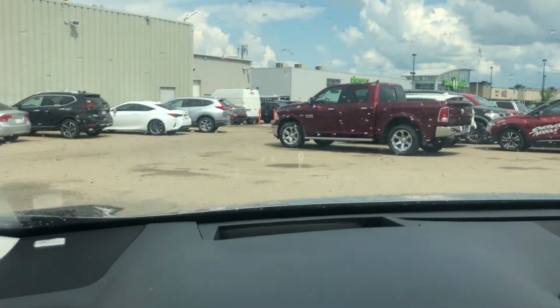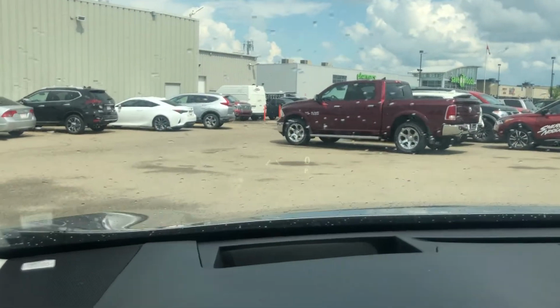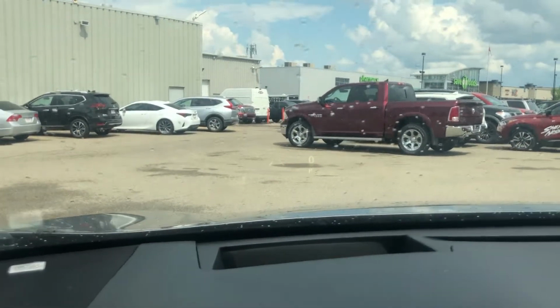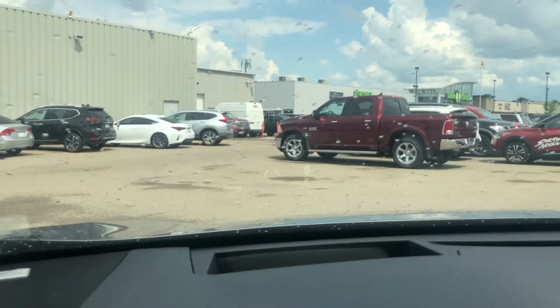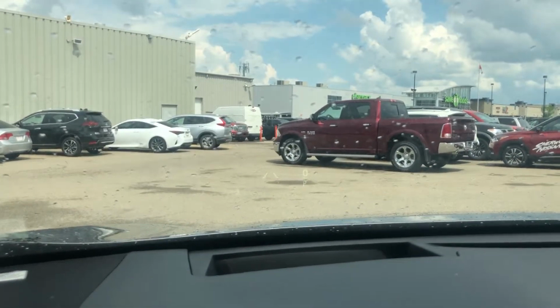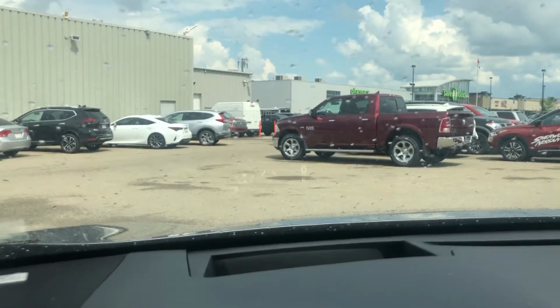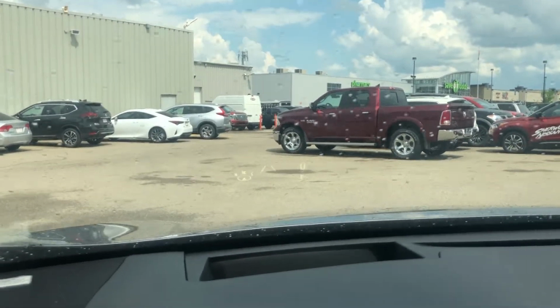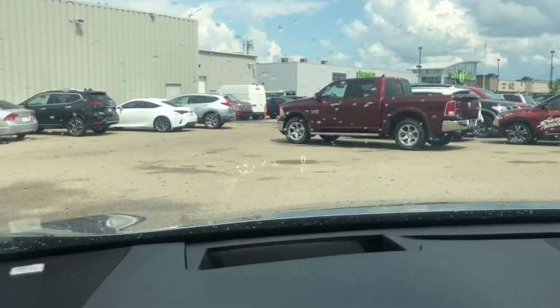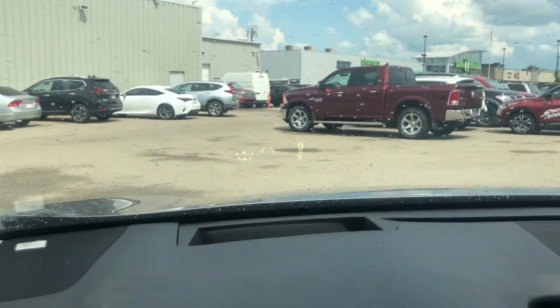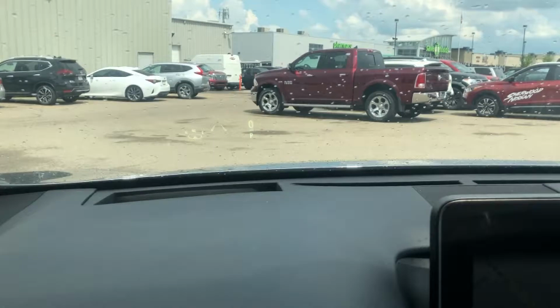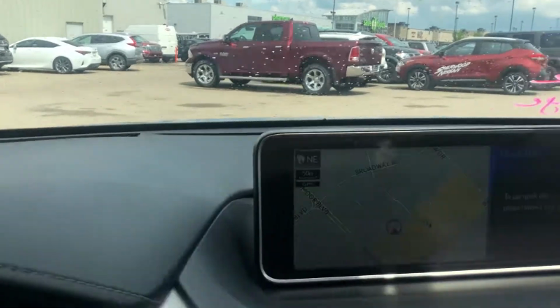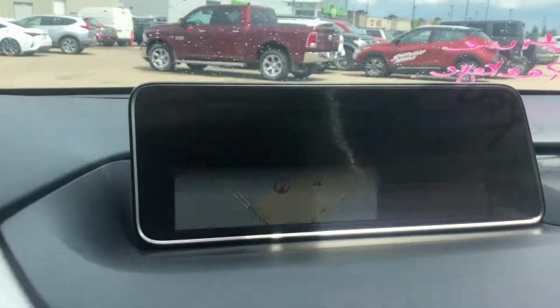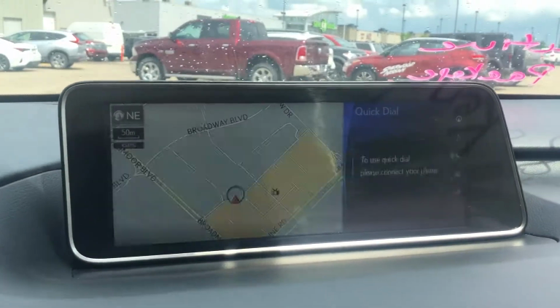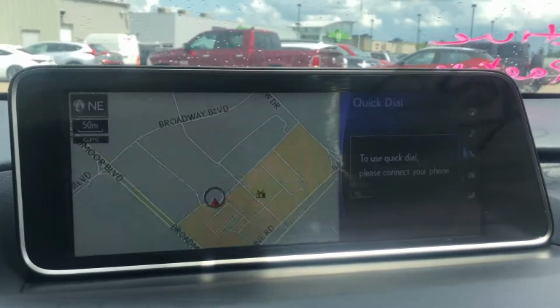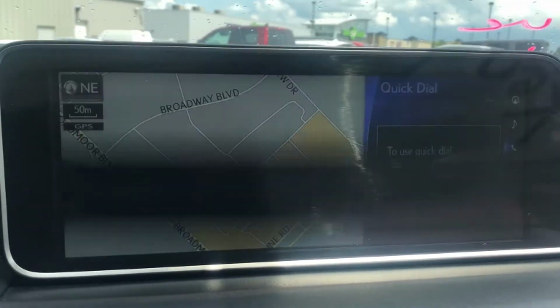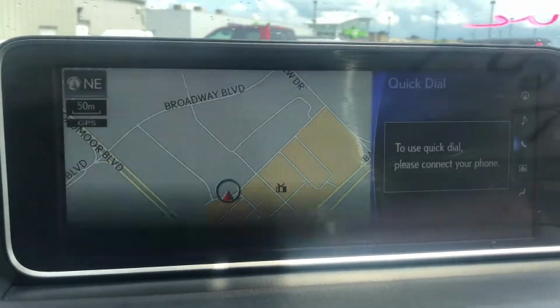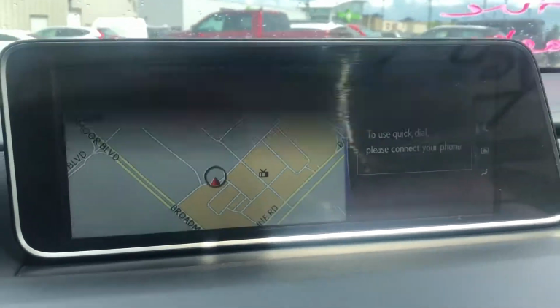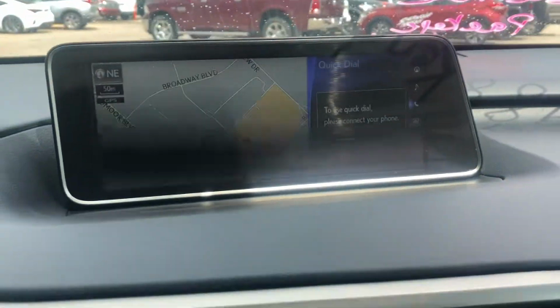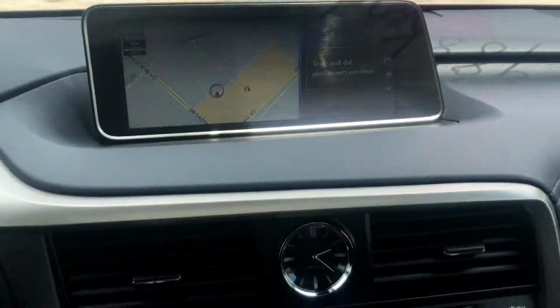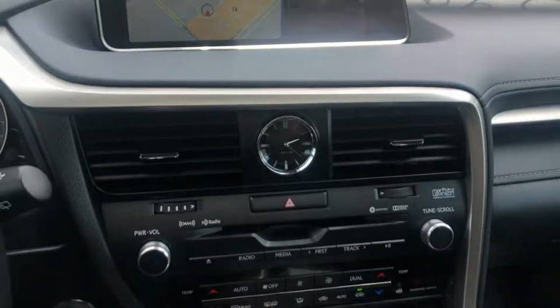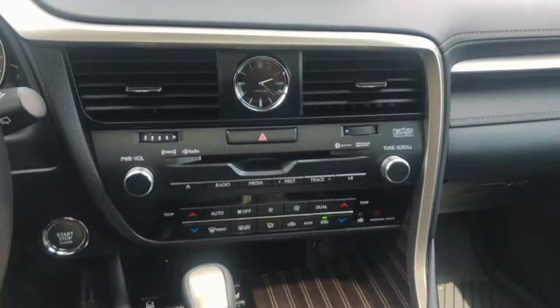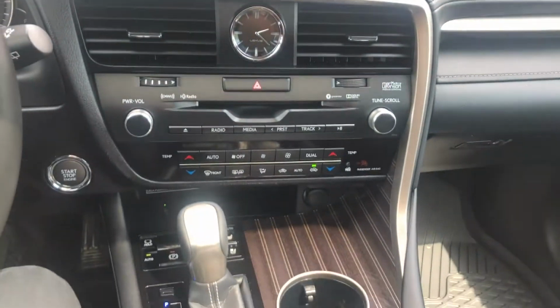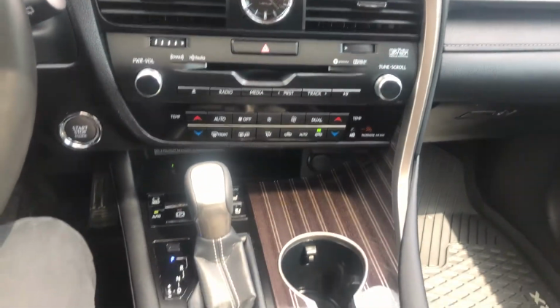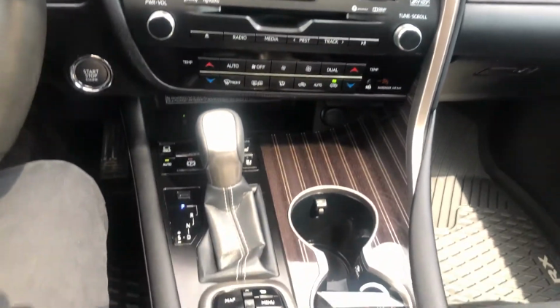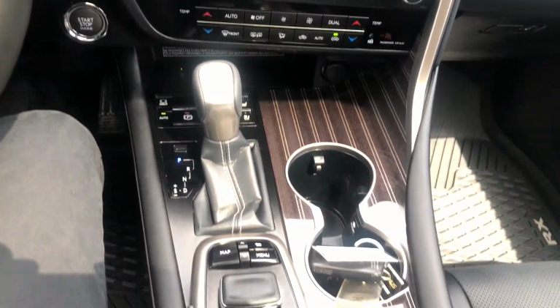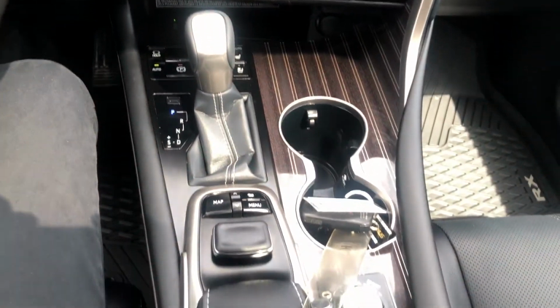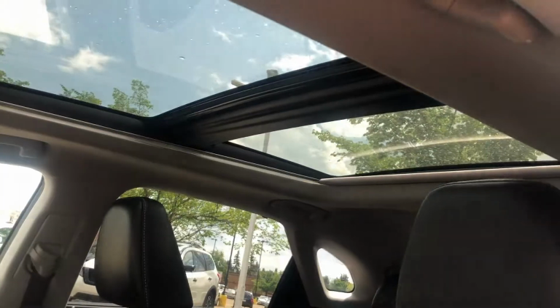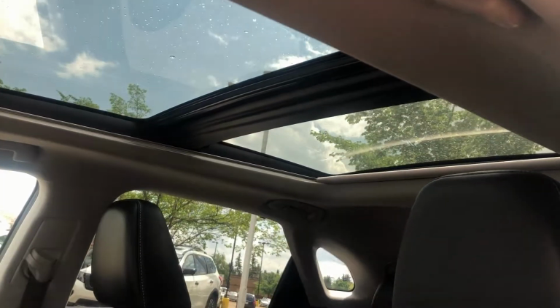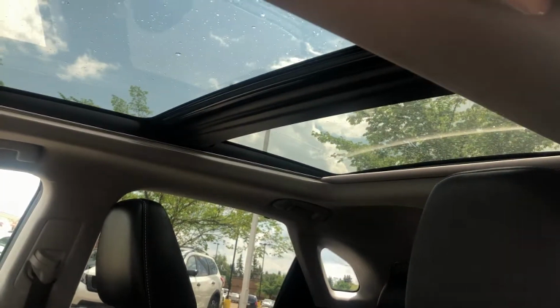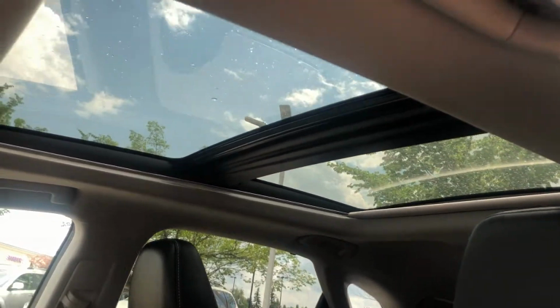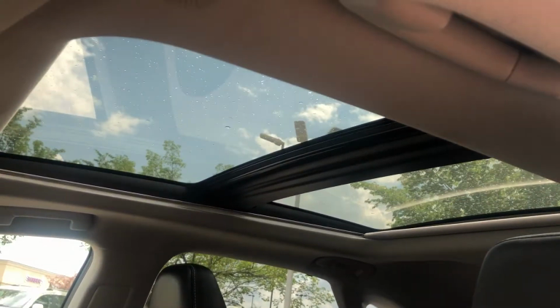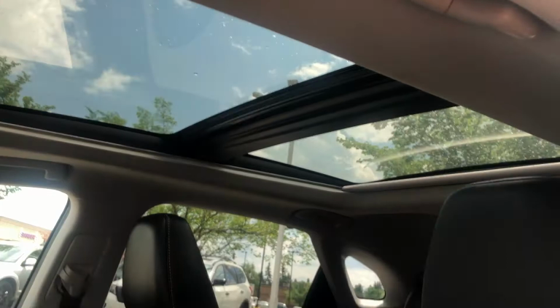You have the heads-up display right over there, a big screen for the interior, and a panoramic sunroof of course.